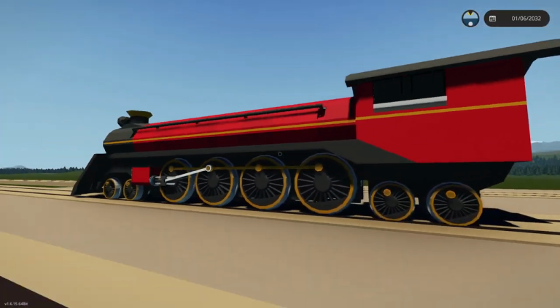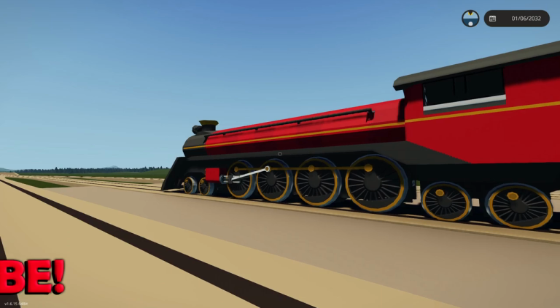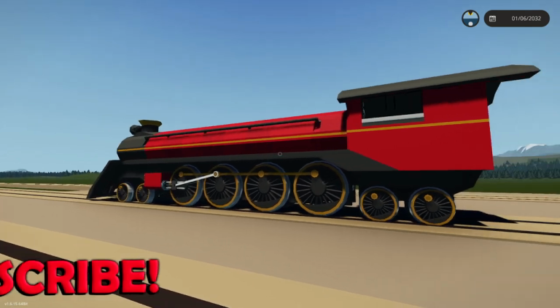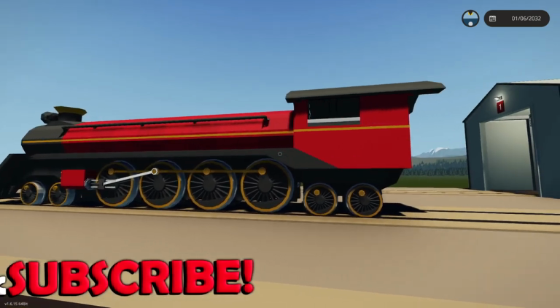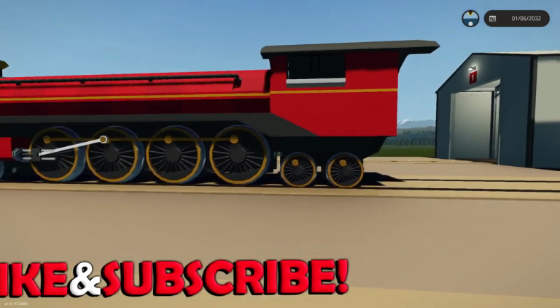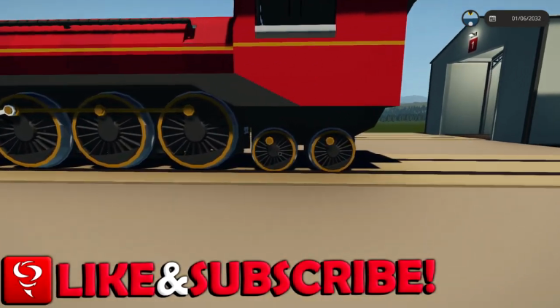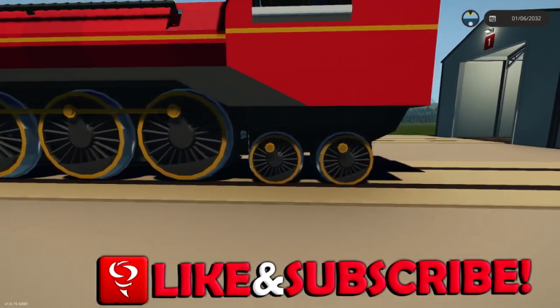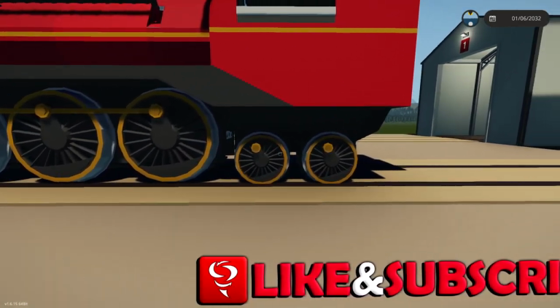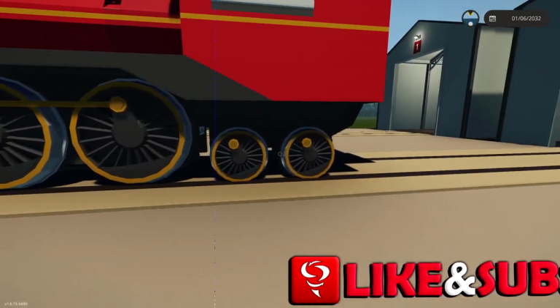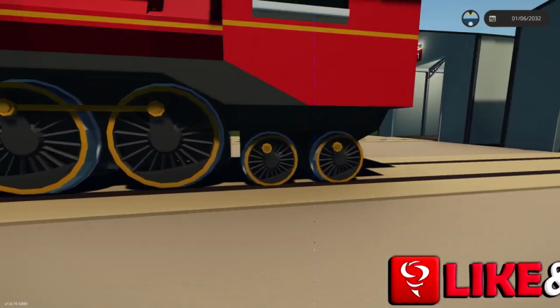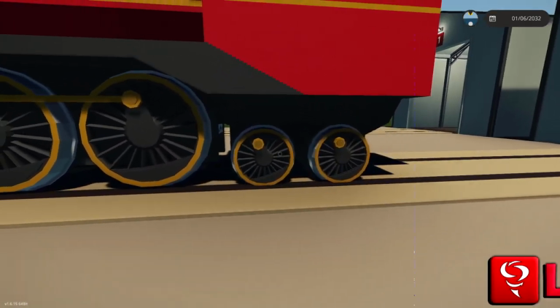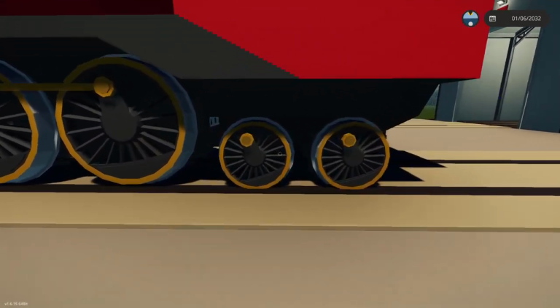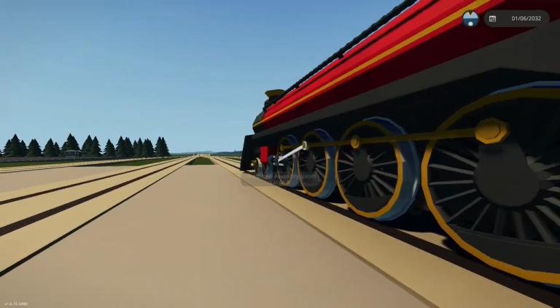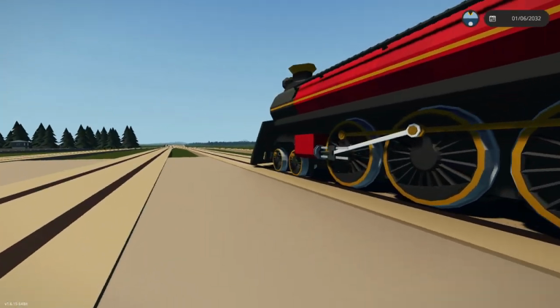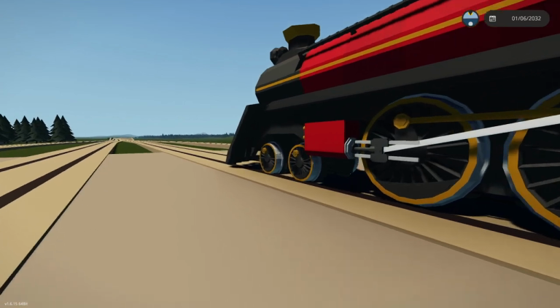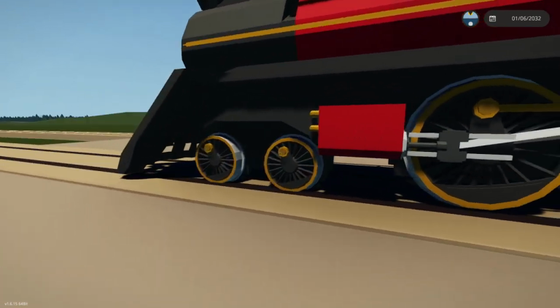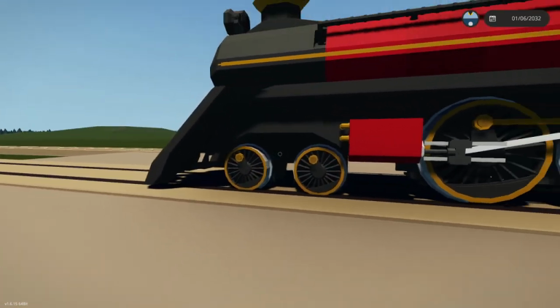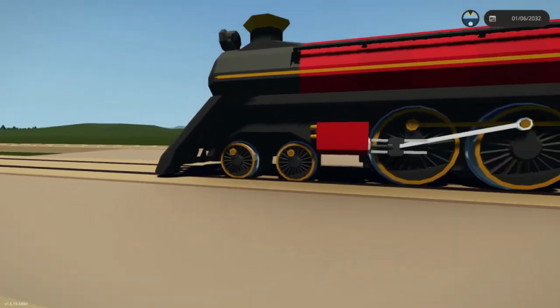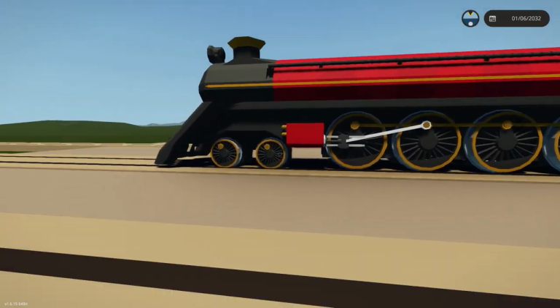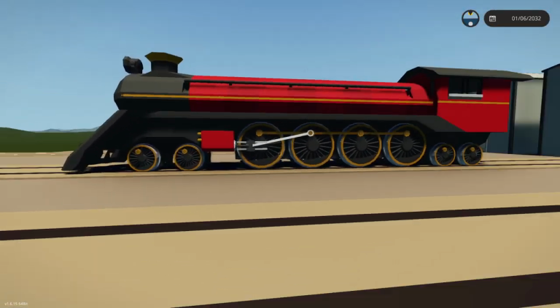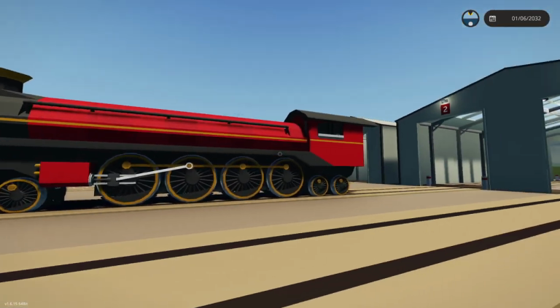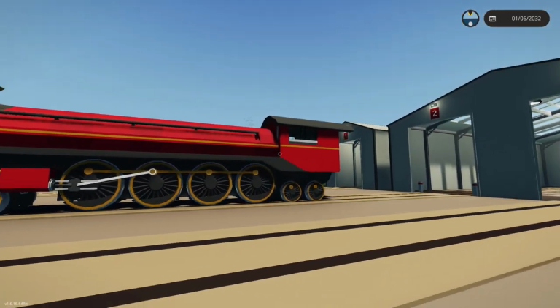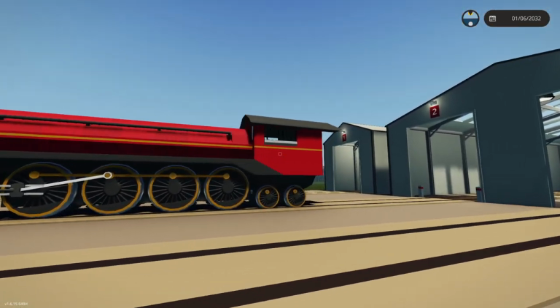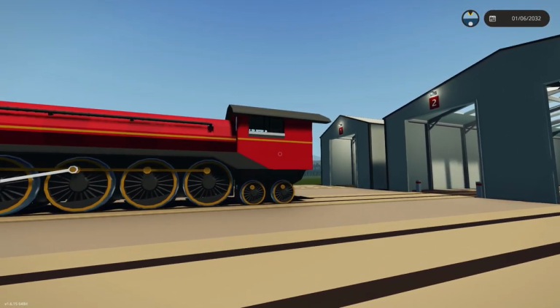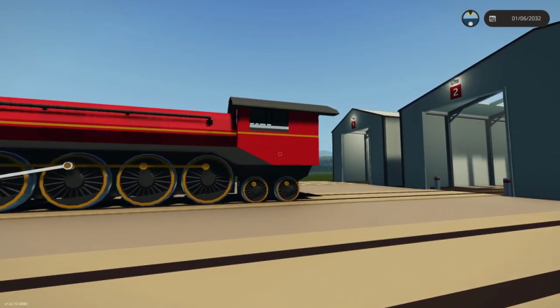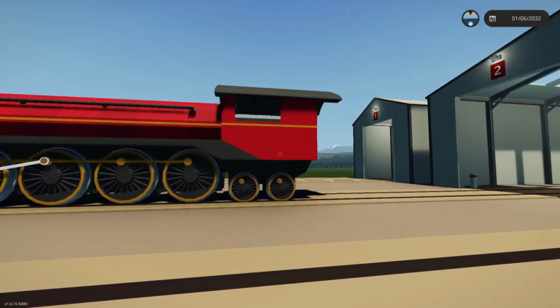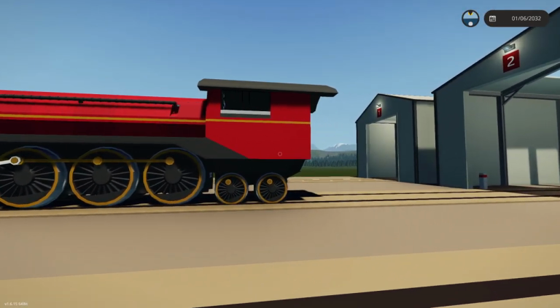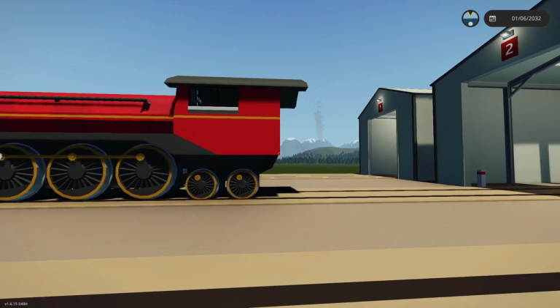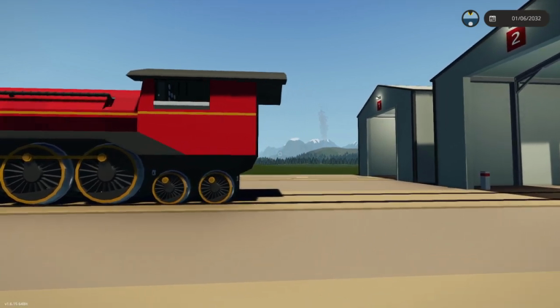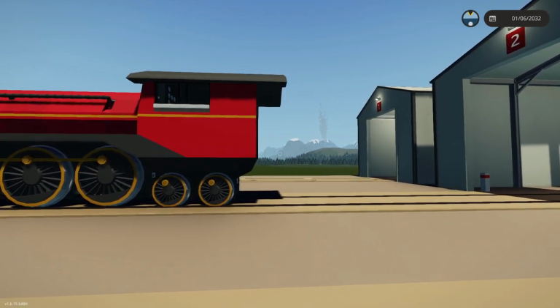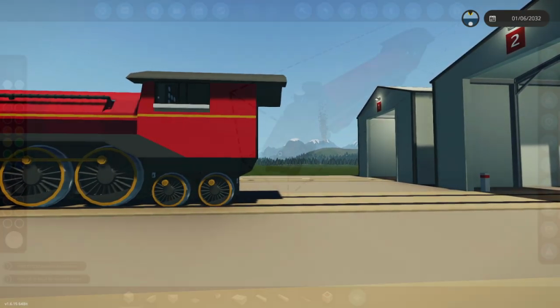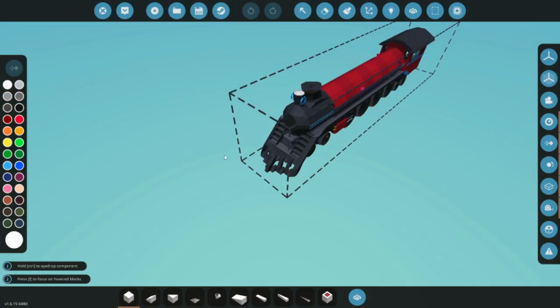I think that makes sense to do anyway, so we'll probably end up with one or two wheels on the back and then two or four on the front. We might also actually start on a tender as well — we'll have to wait and see.